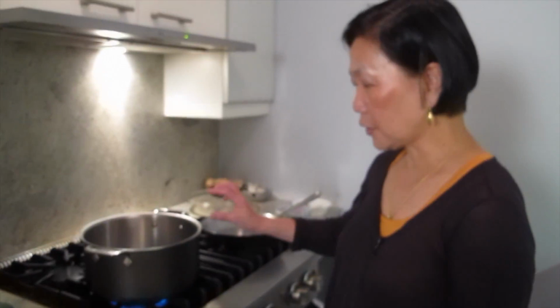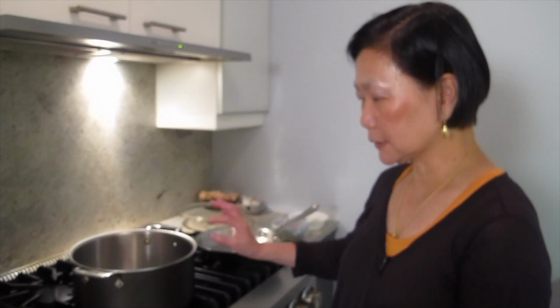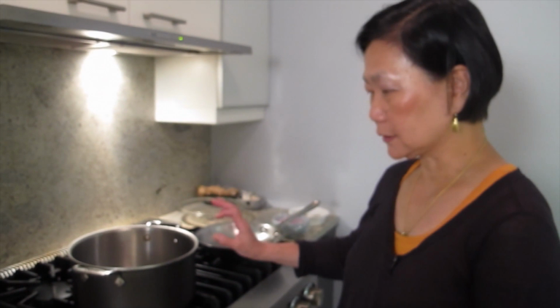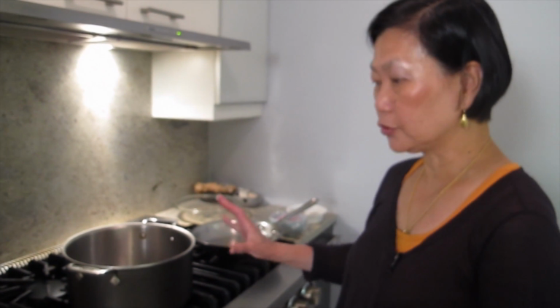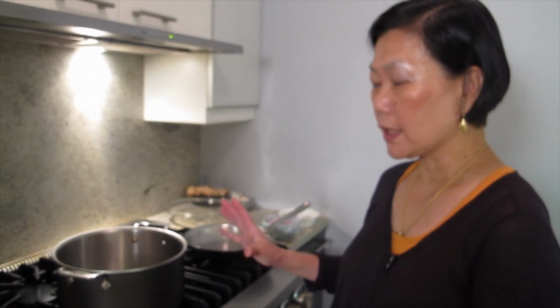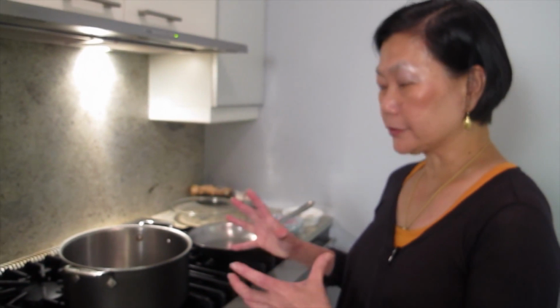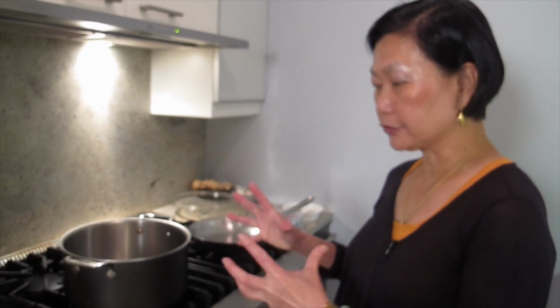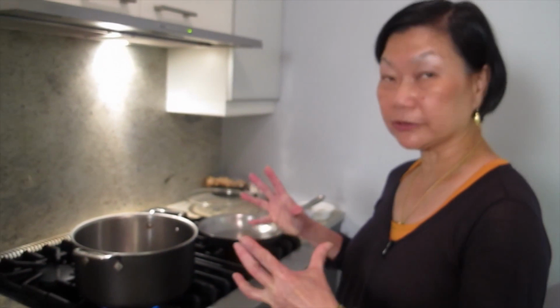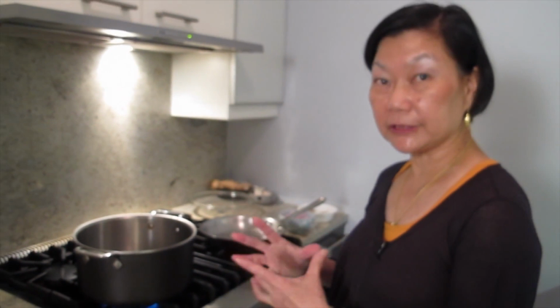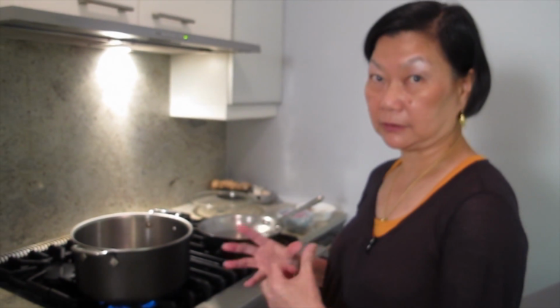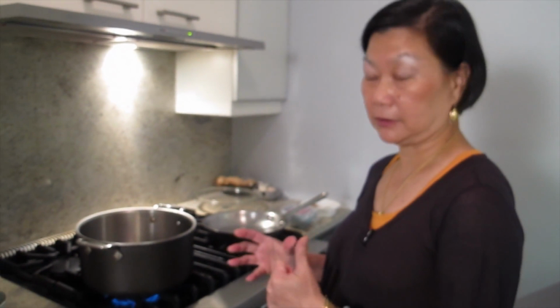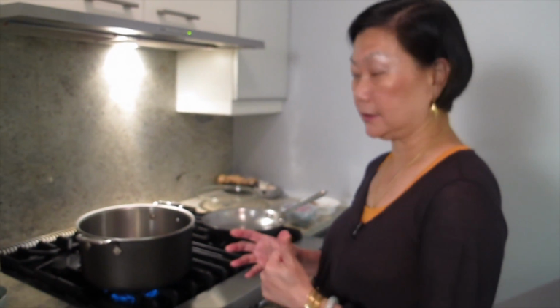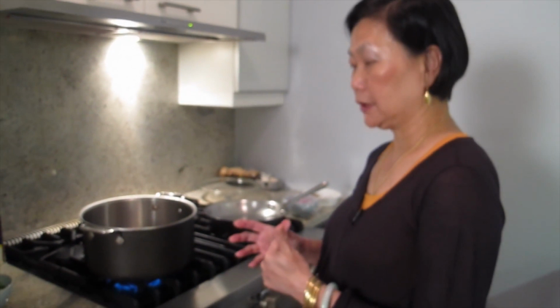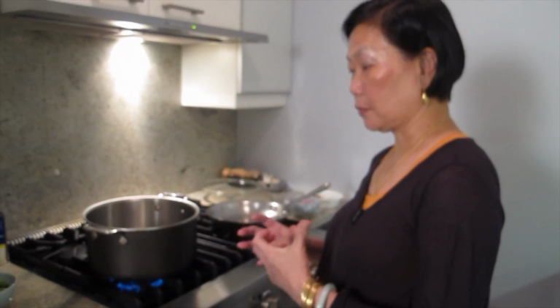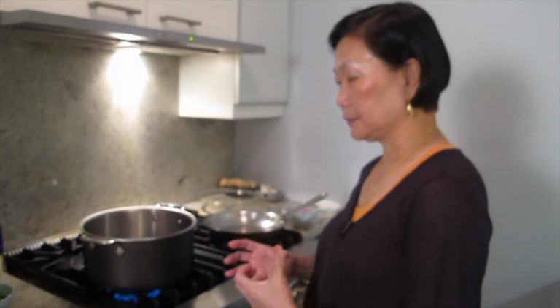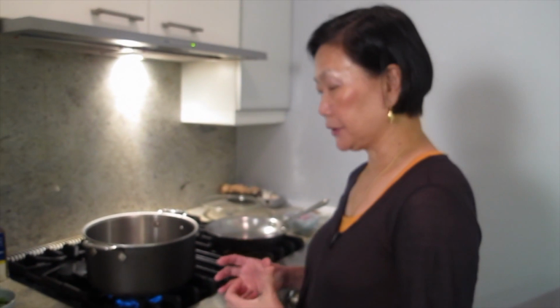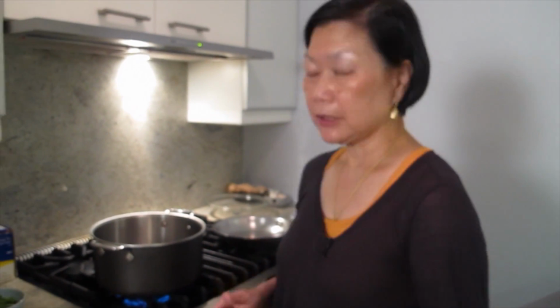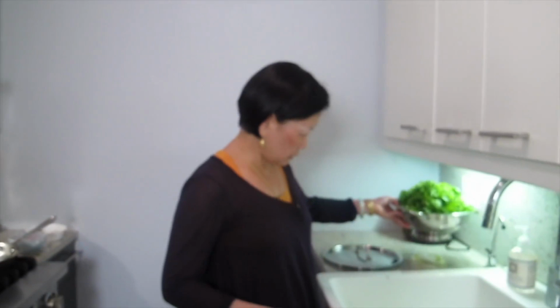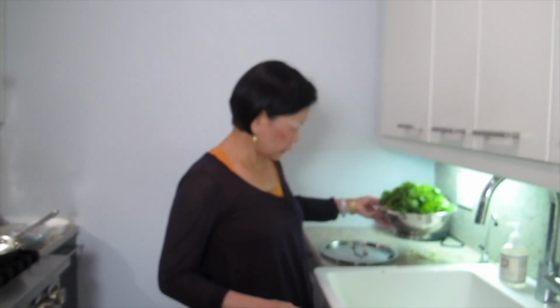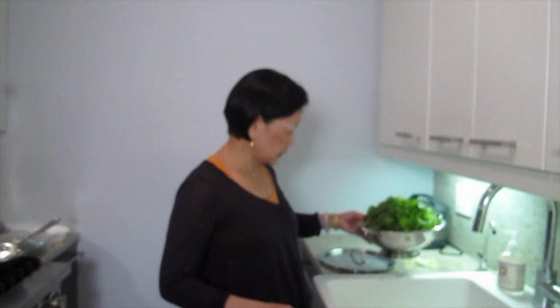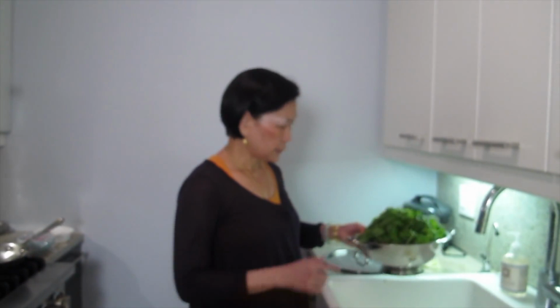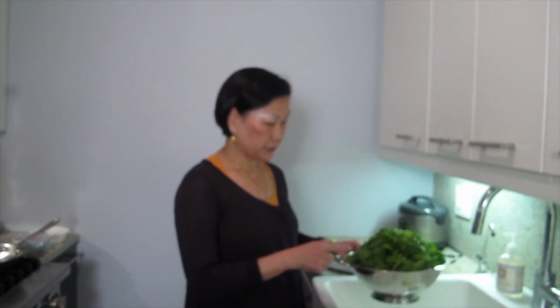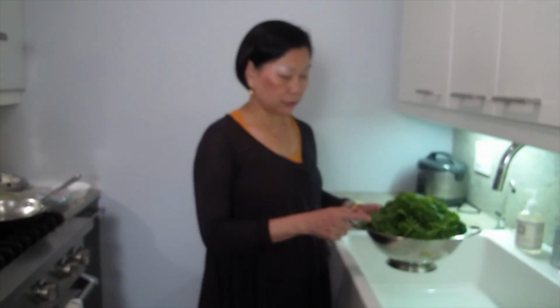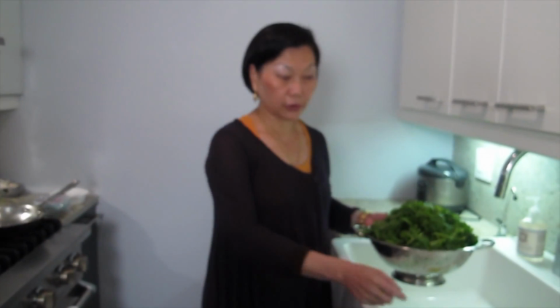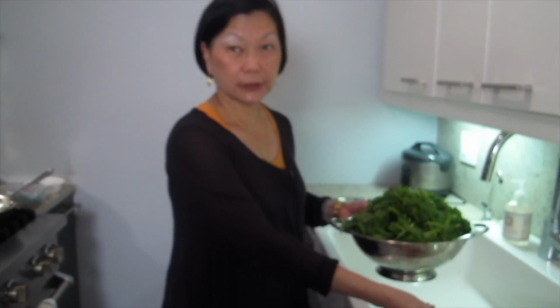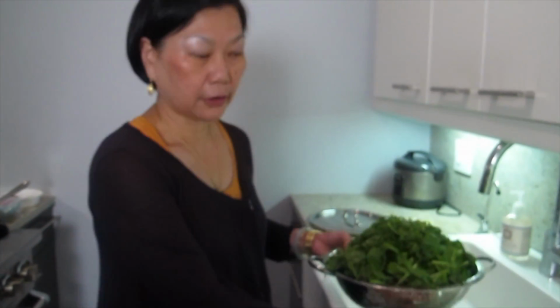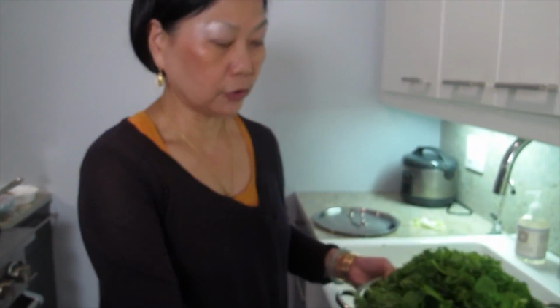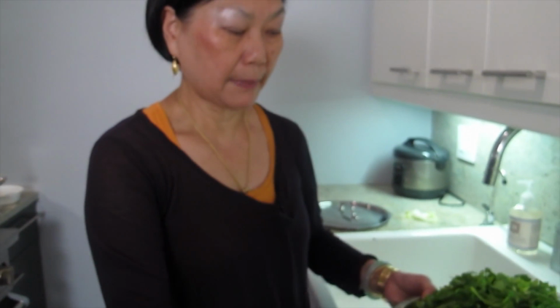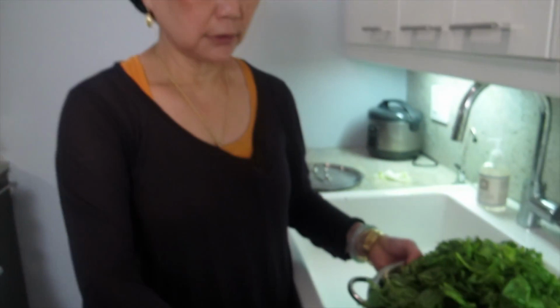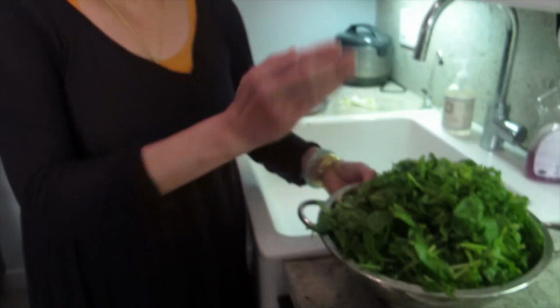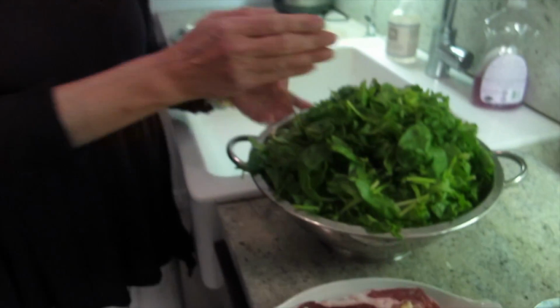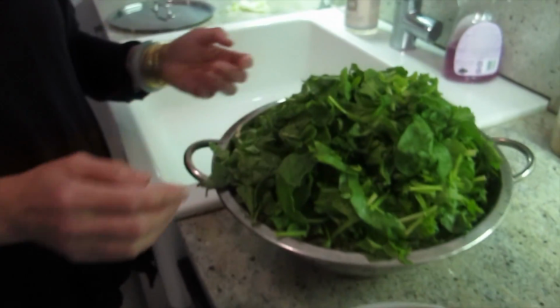Not too much water, because eventually you want to squeeze out the water from the spinach. When you wash spinach, you put salt in it and all the dirt will come out. And then I chop it a little bit.